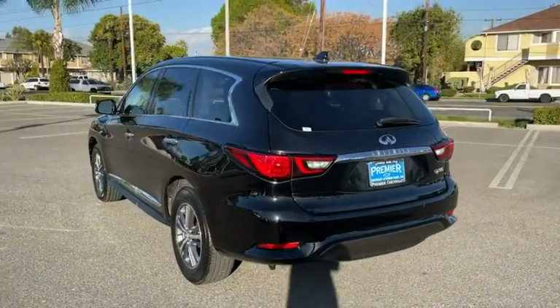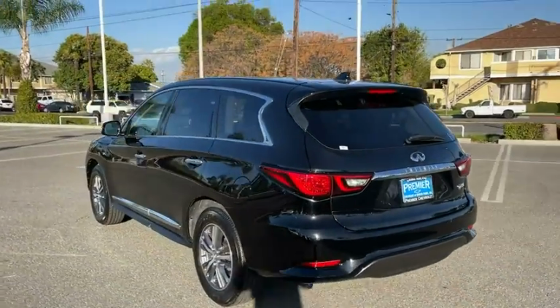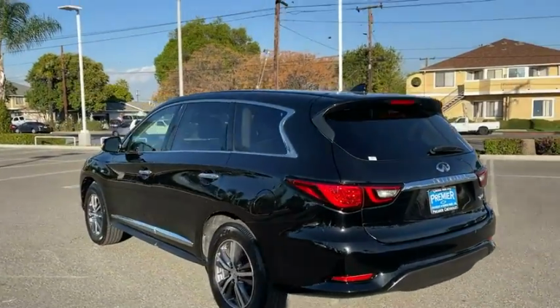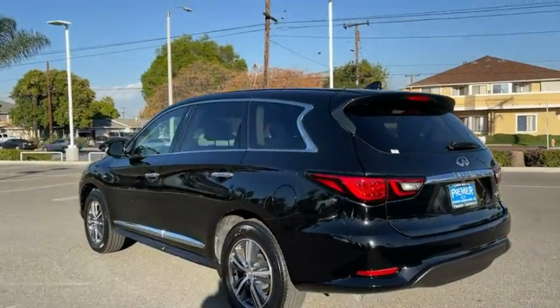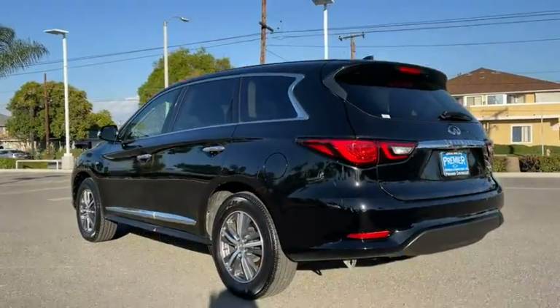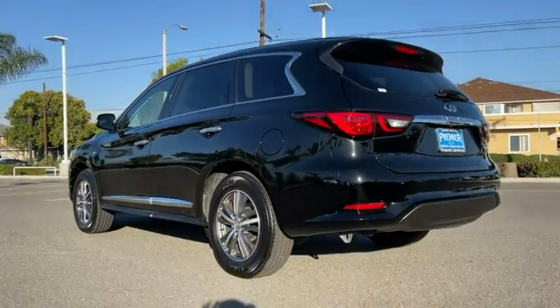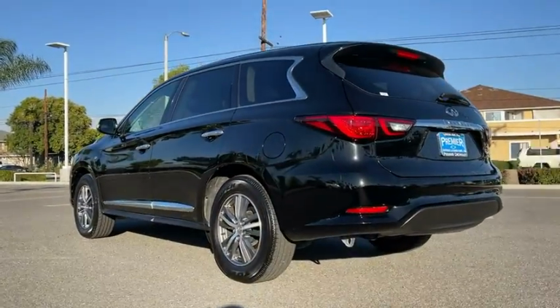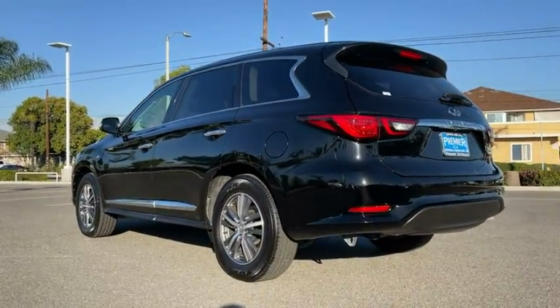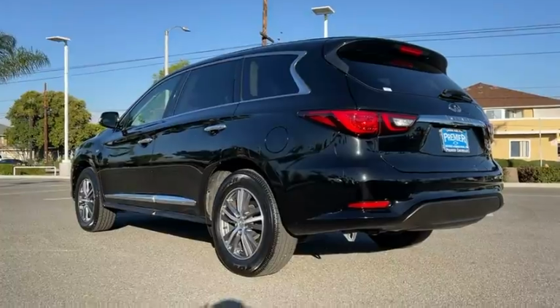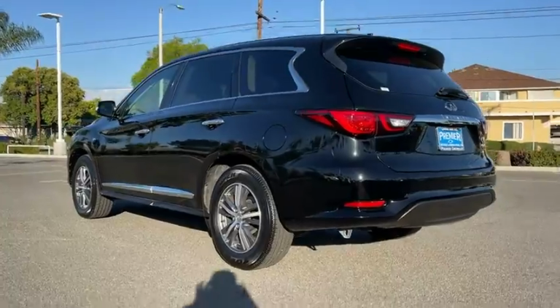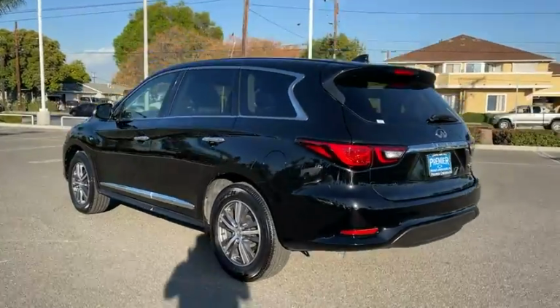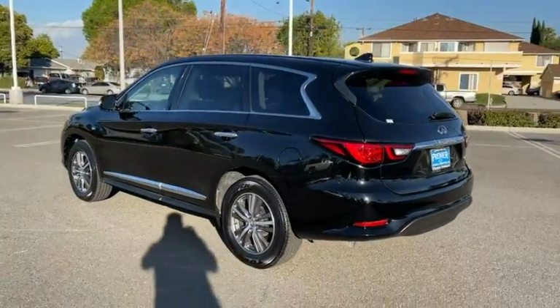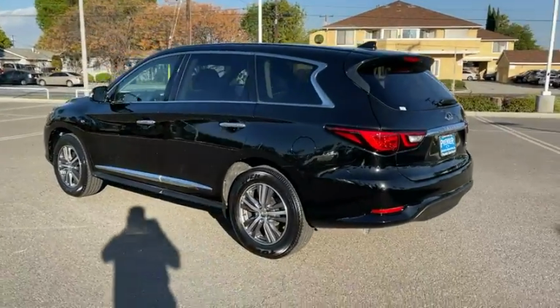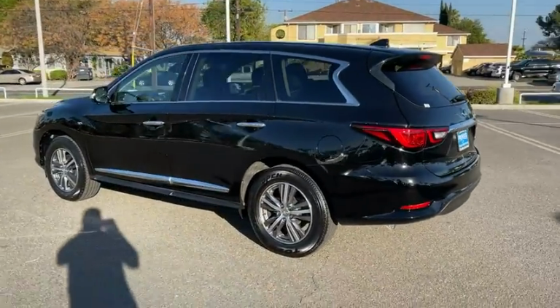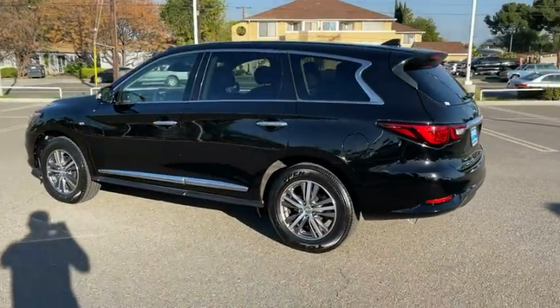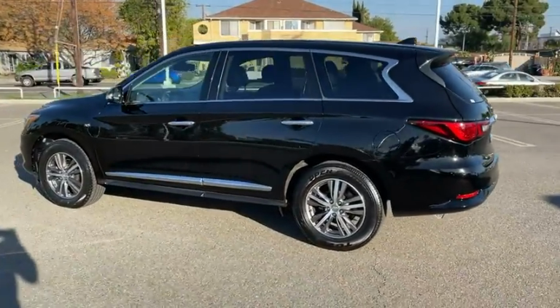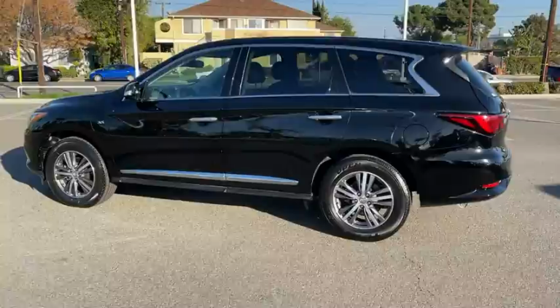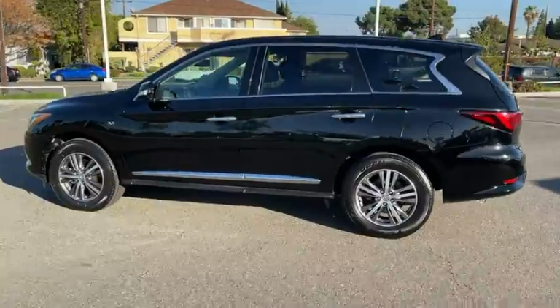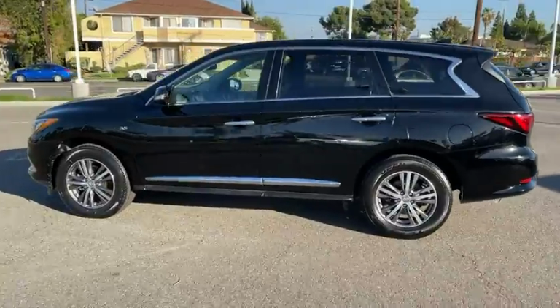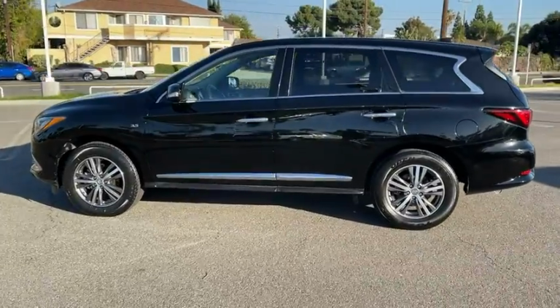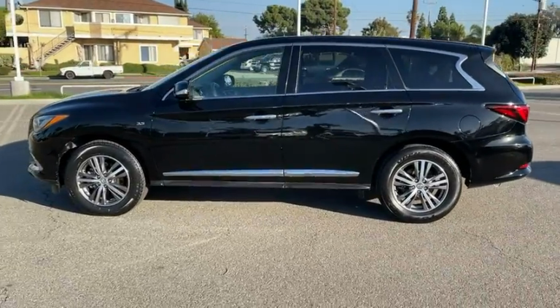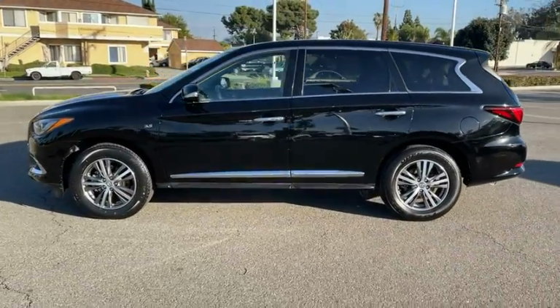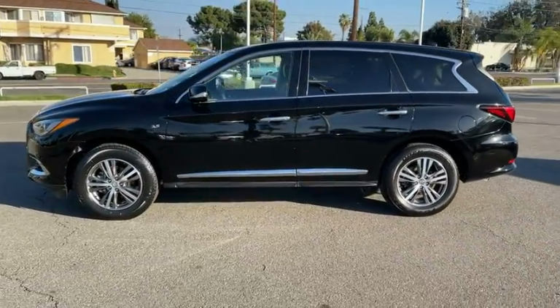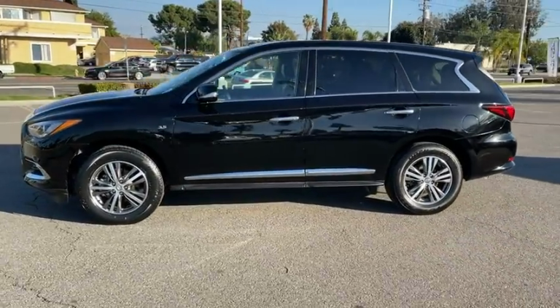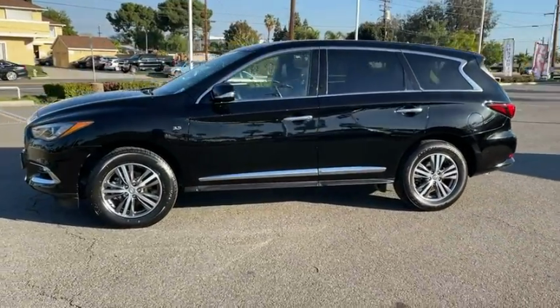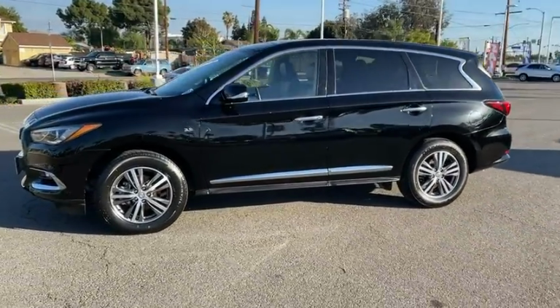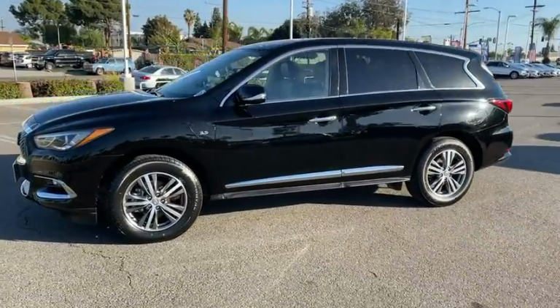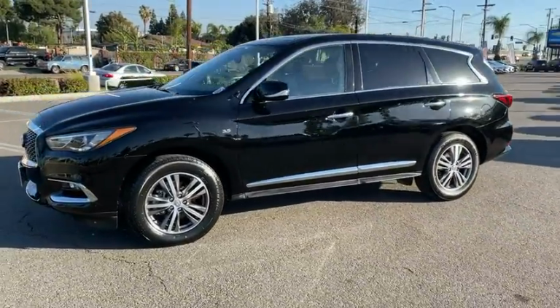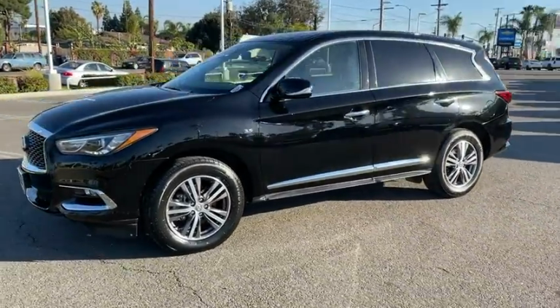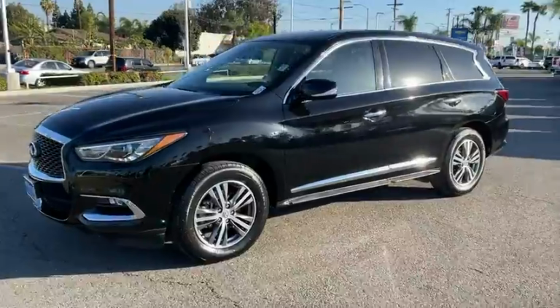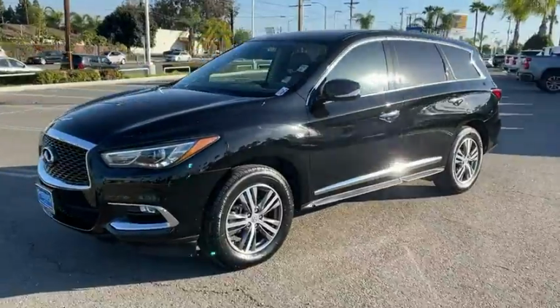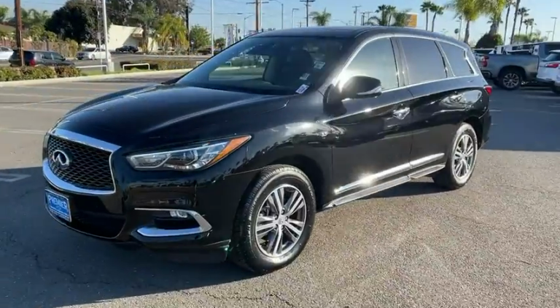In addition, the QX60 offers extremely high levels of safety, all with a sleek new design. This vehicle has less than 35,000 miles. Here are some of this vehicle's great options.